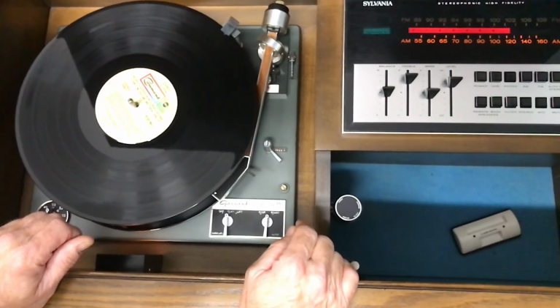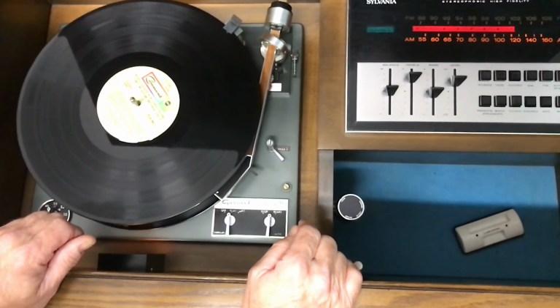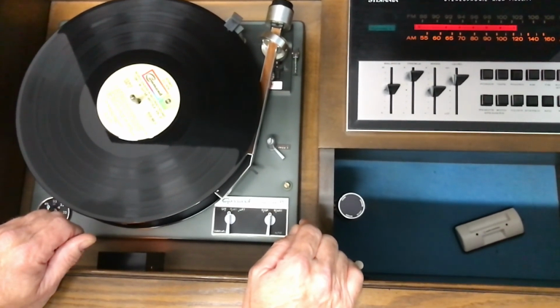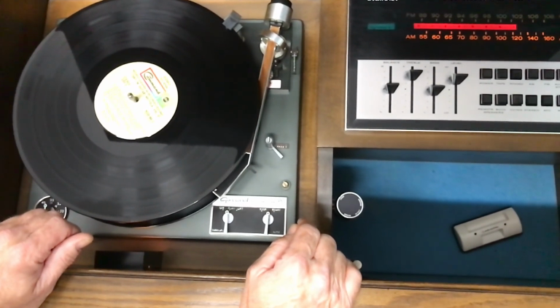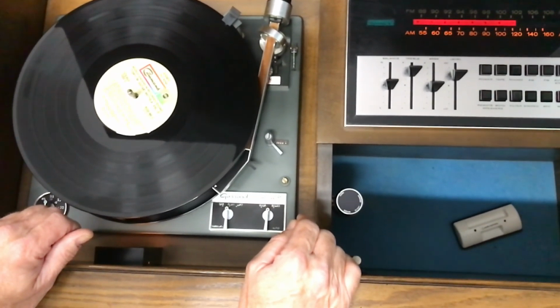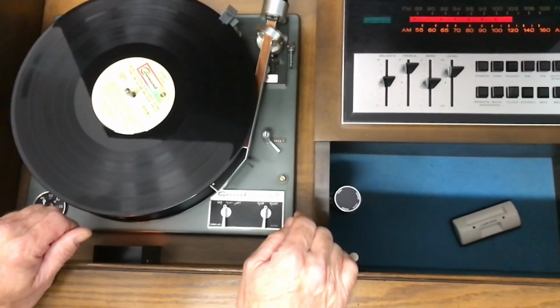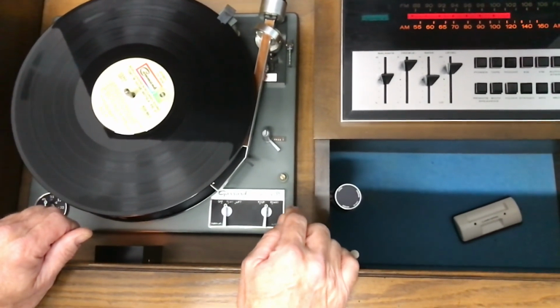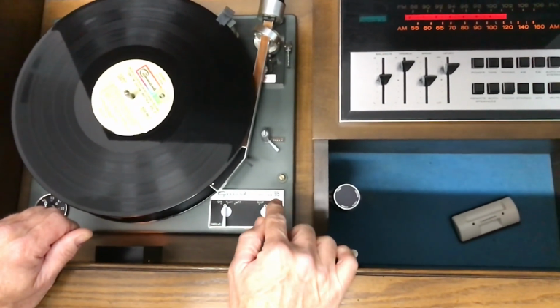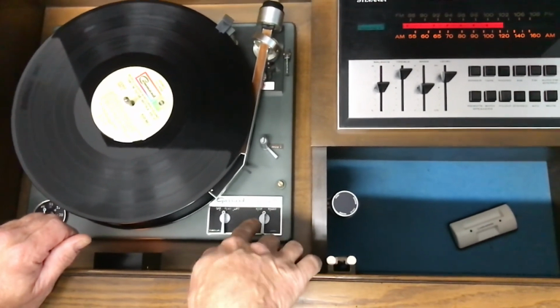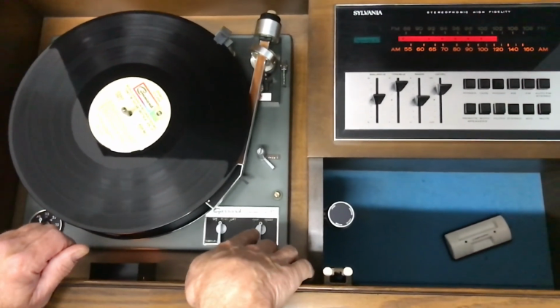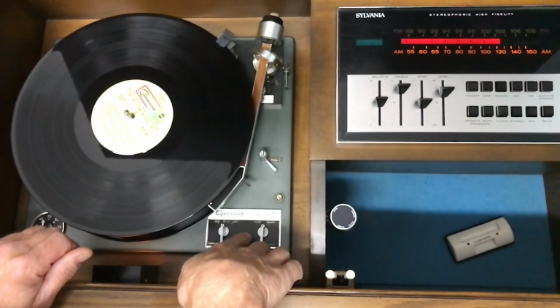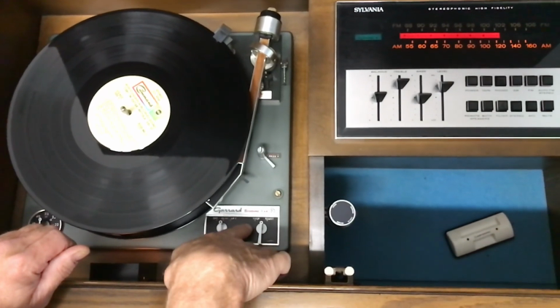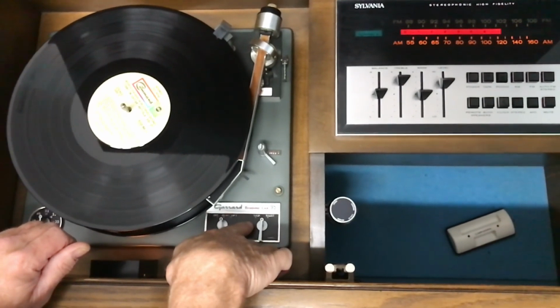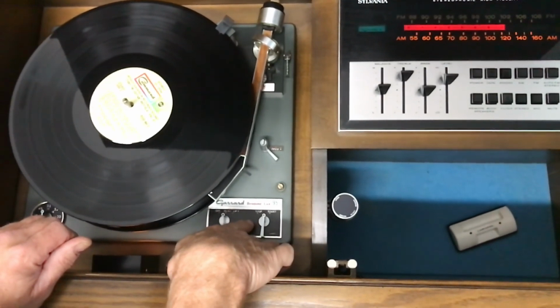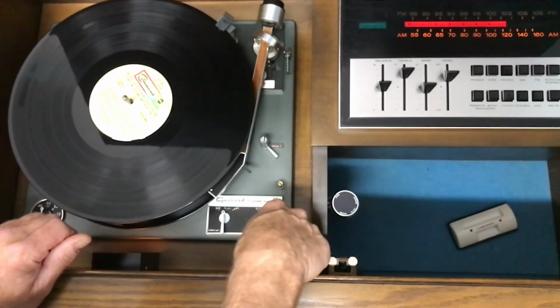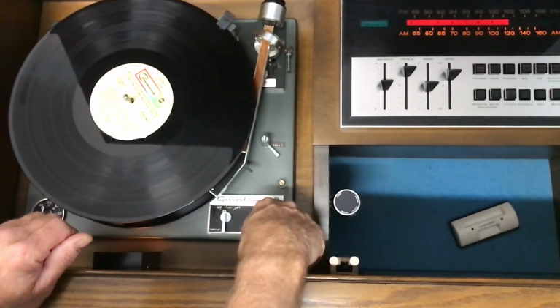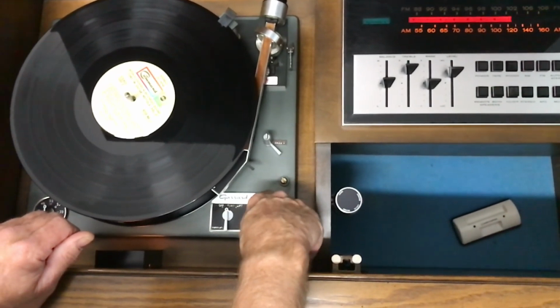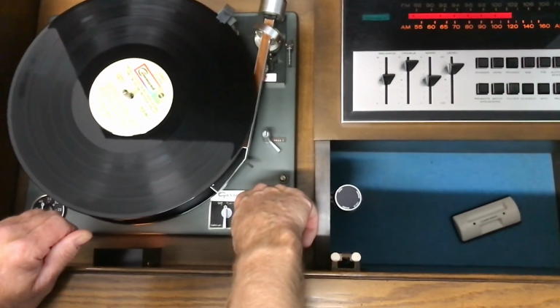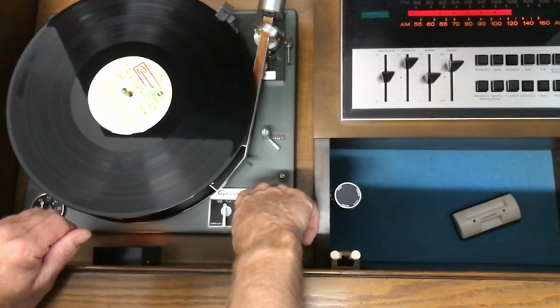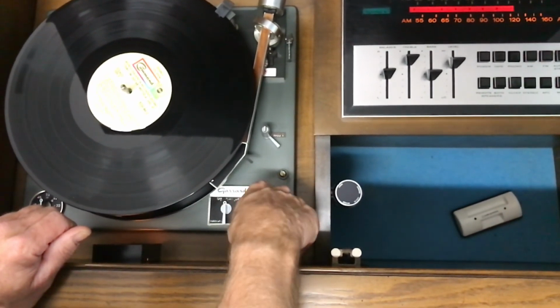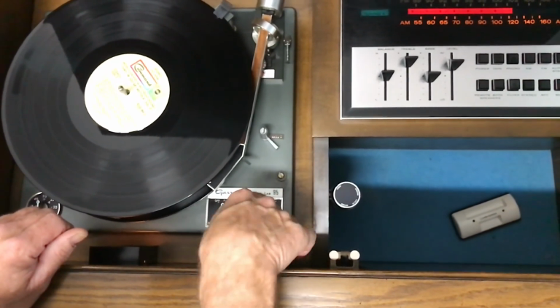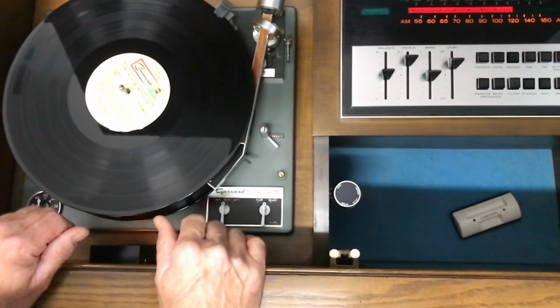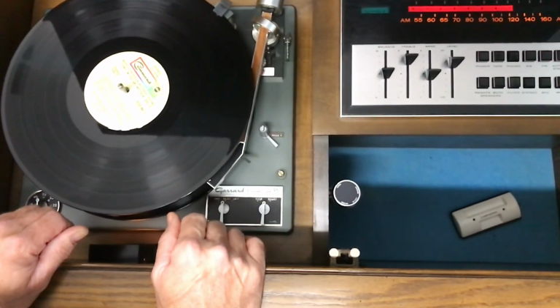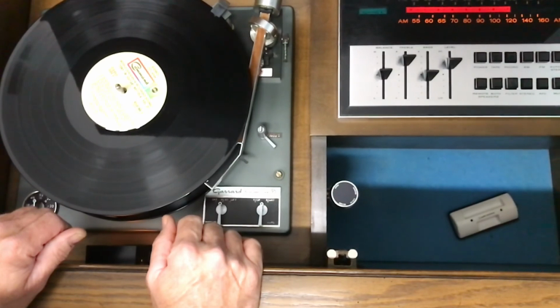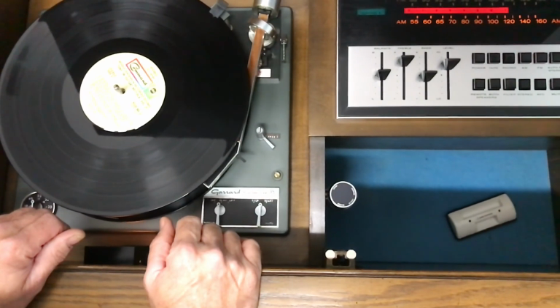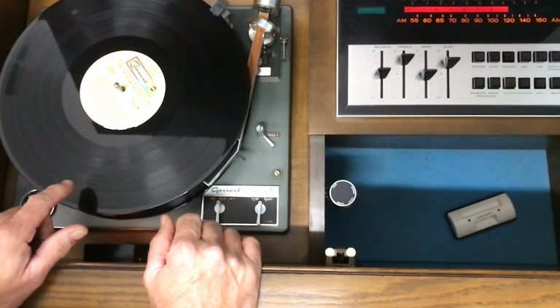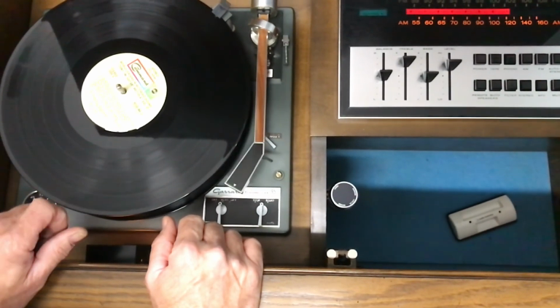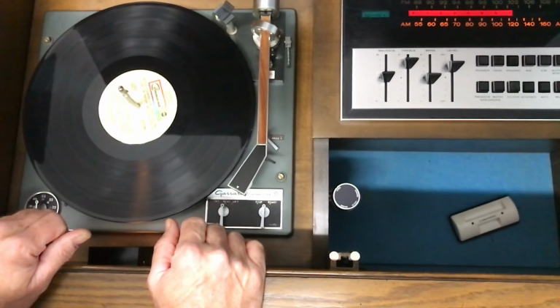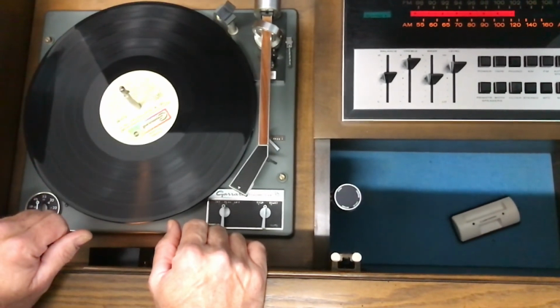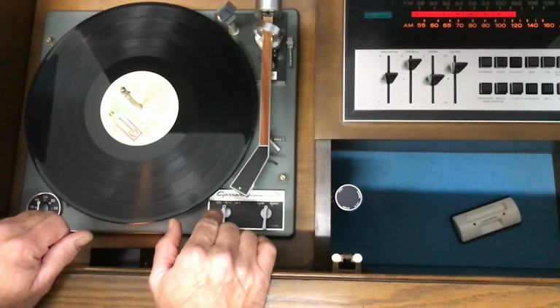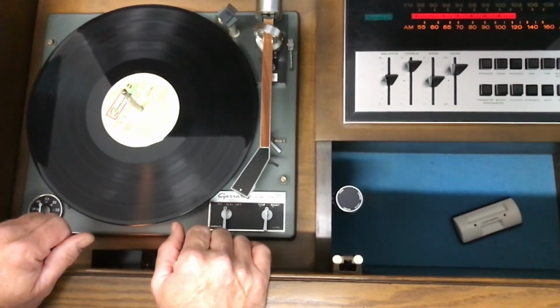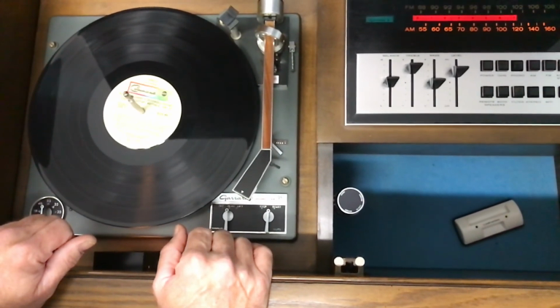If you want to stop the record and not go to the next one, flip it over to stop. It'll drop the next record but it's going to turn off.